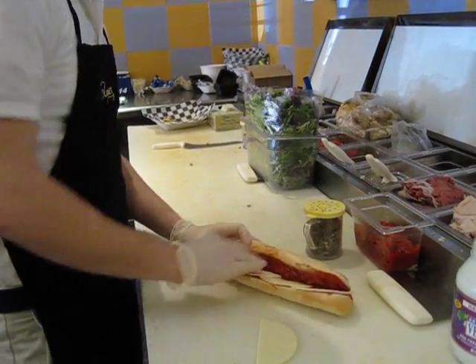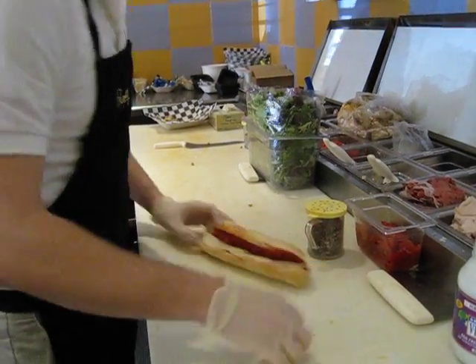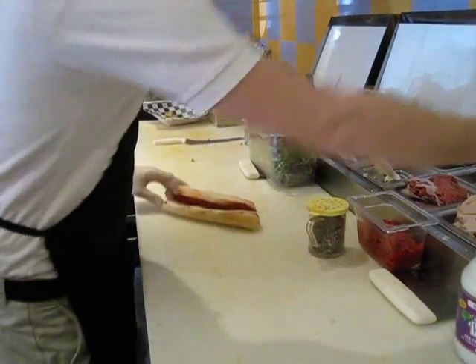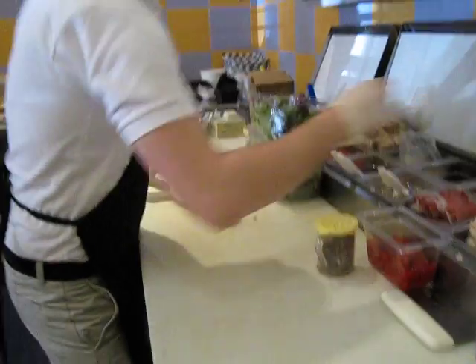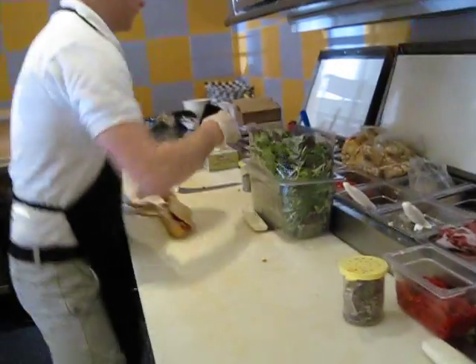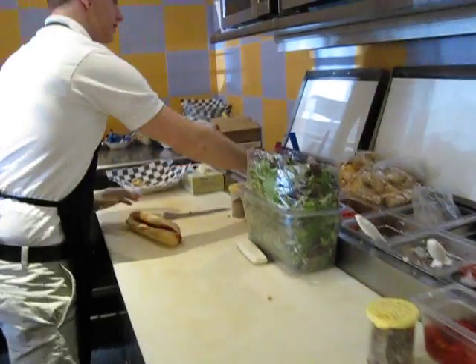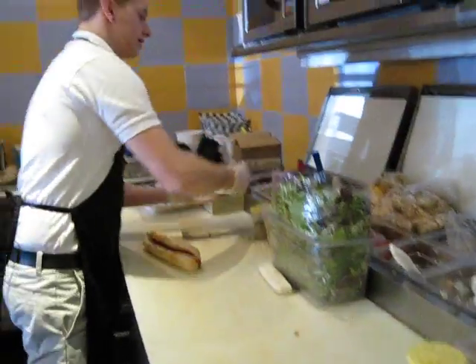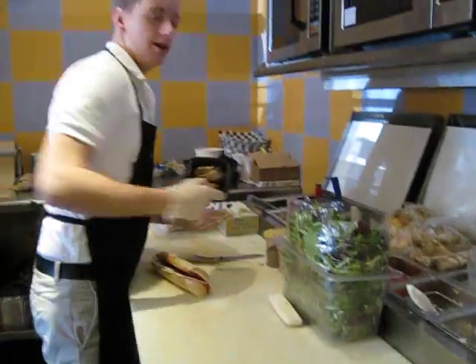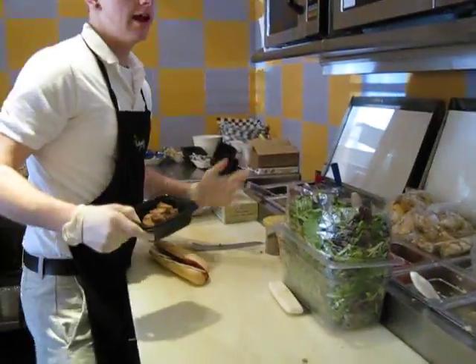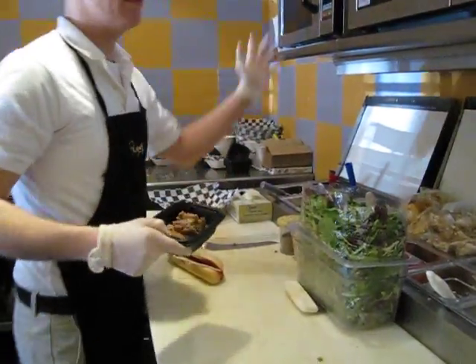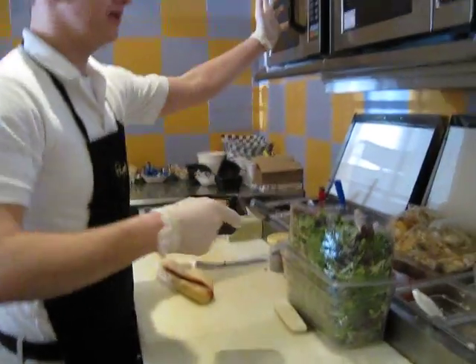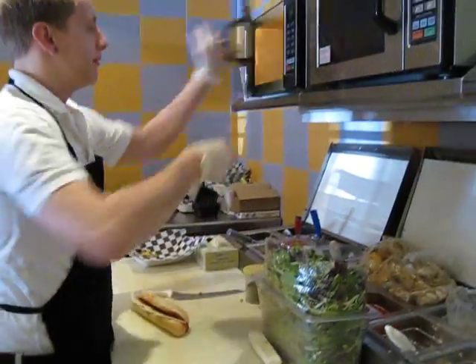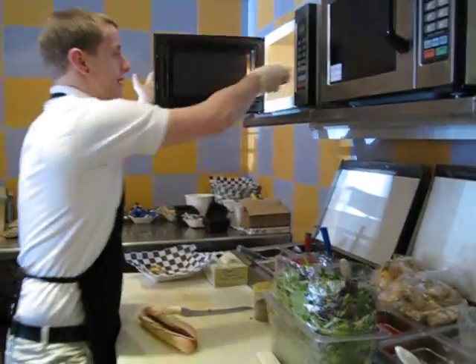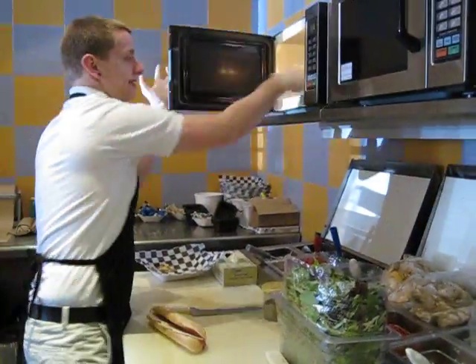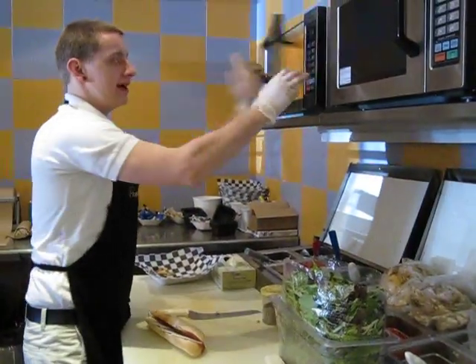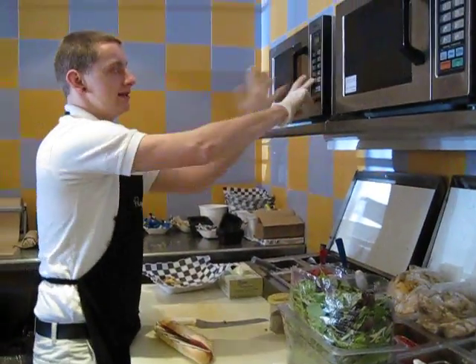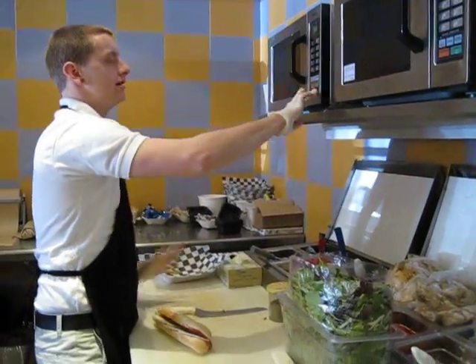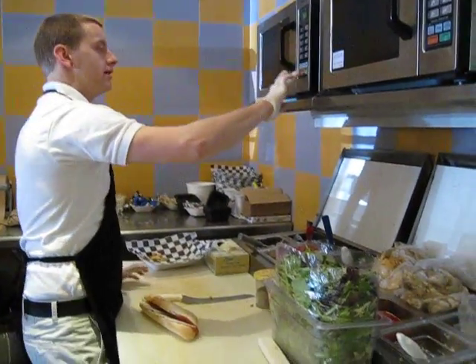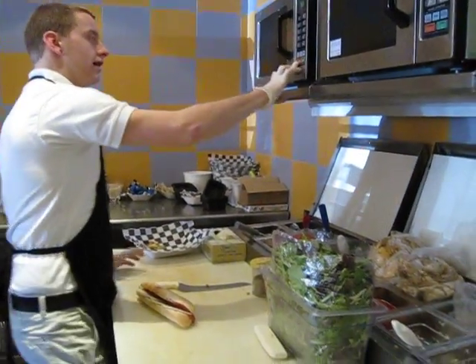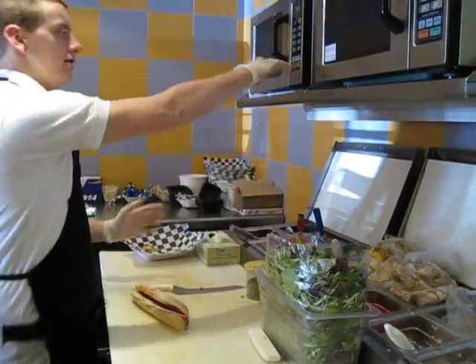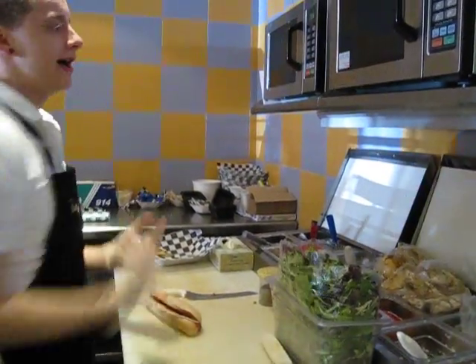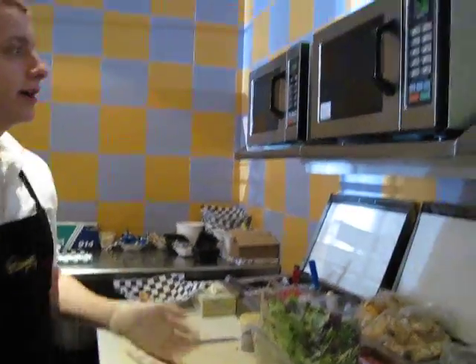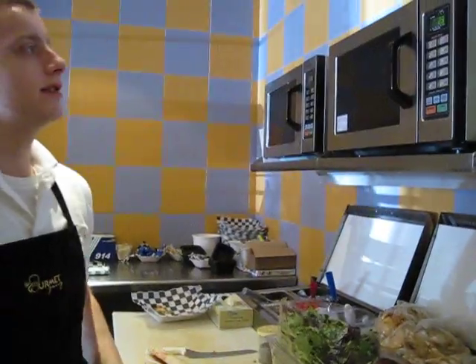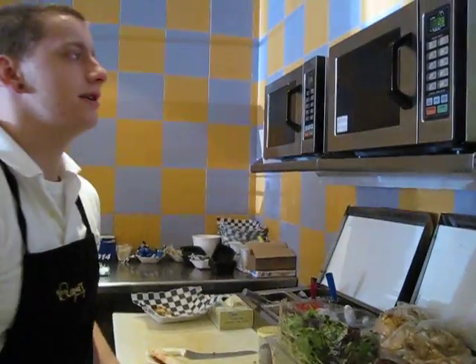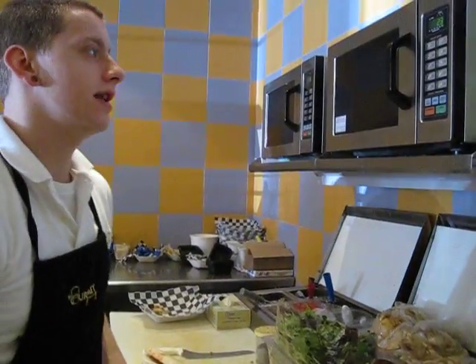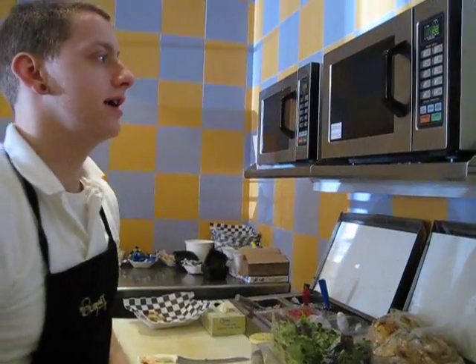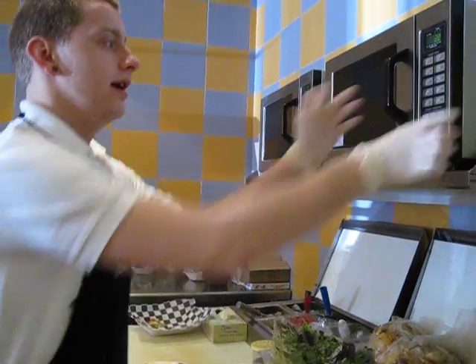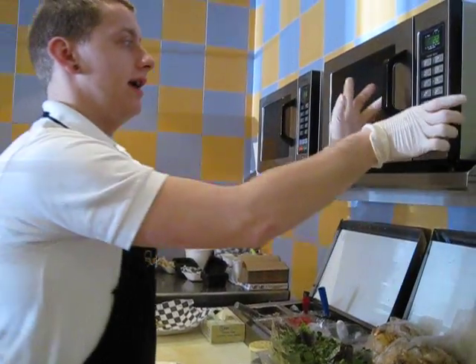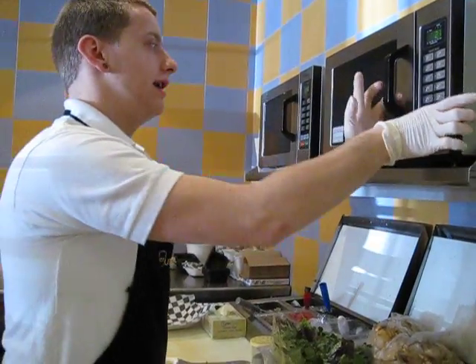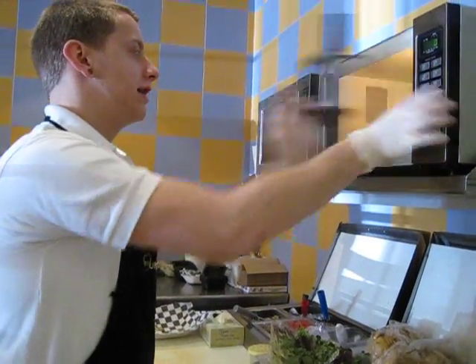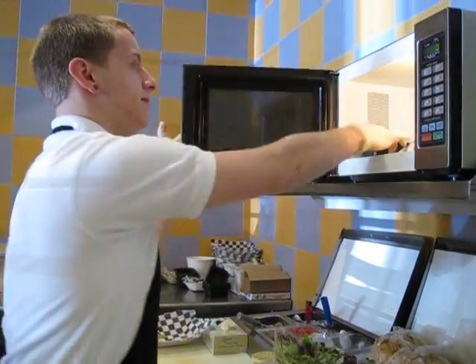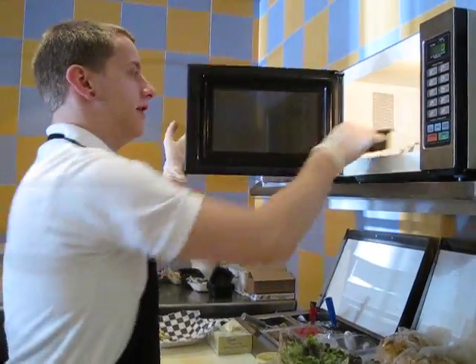Alright, so then our meatloaf goes in our container and we pop it in the microwave for about 60 seconds. And then you let that cook. And out comes the meatloaf.